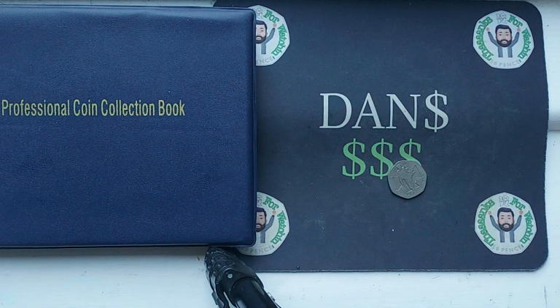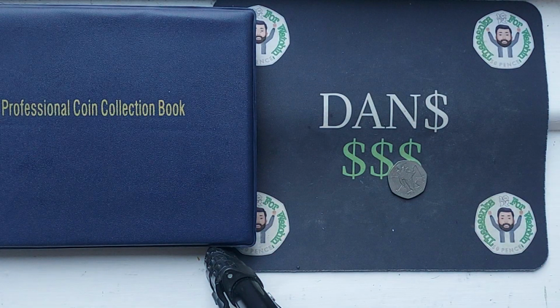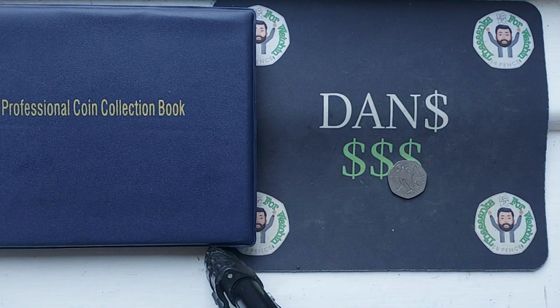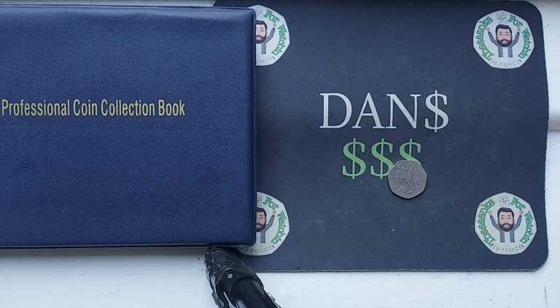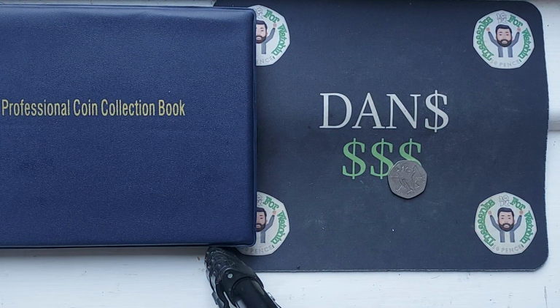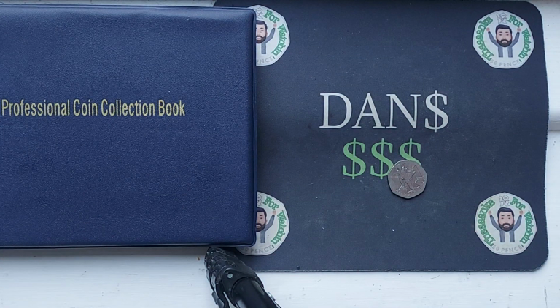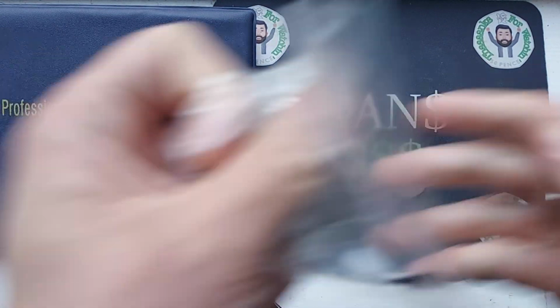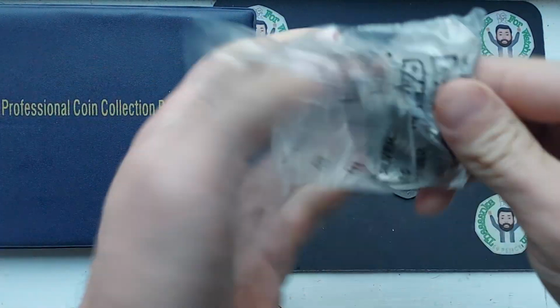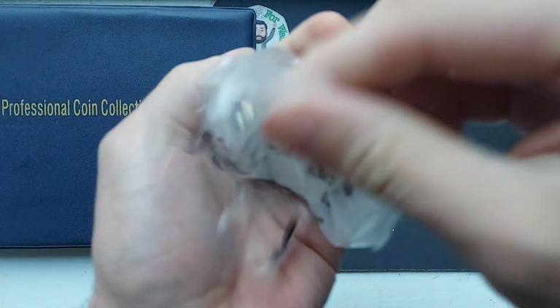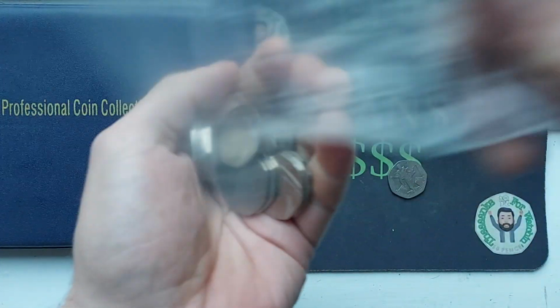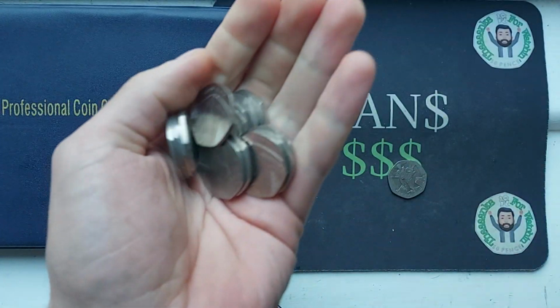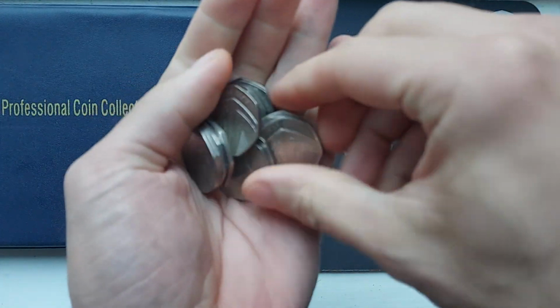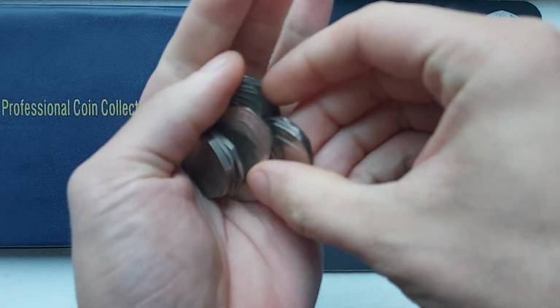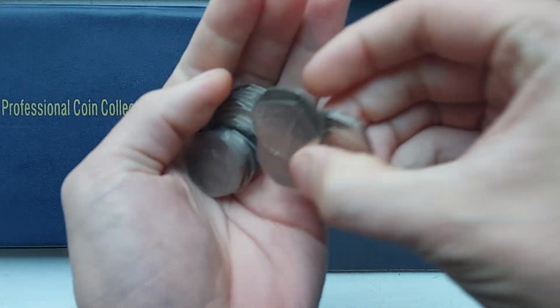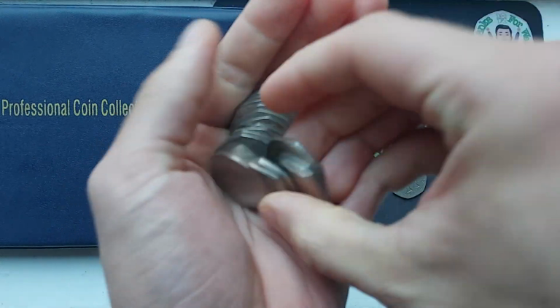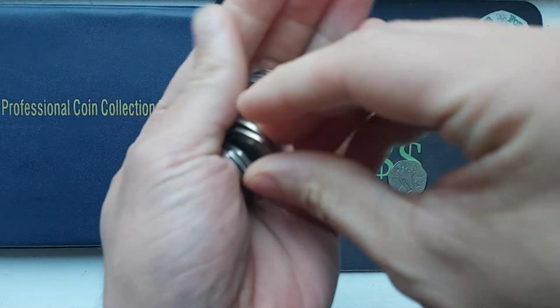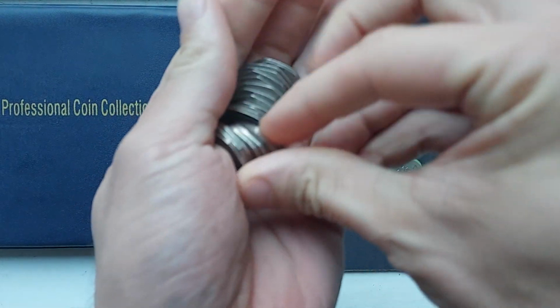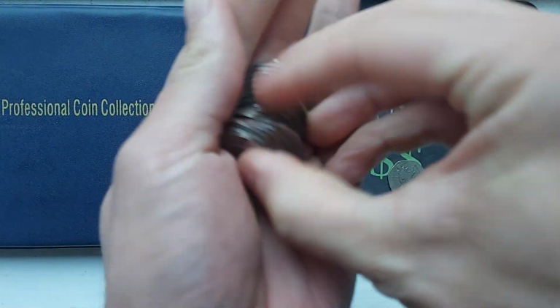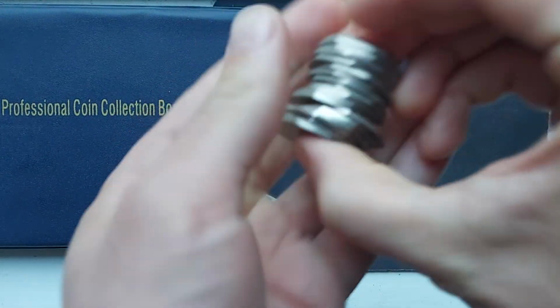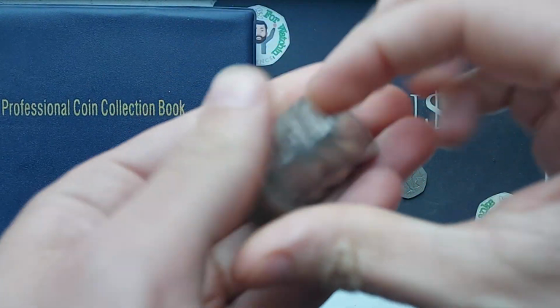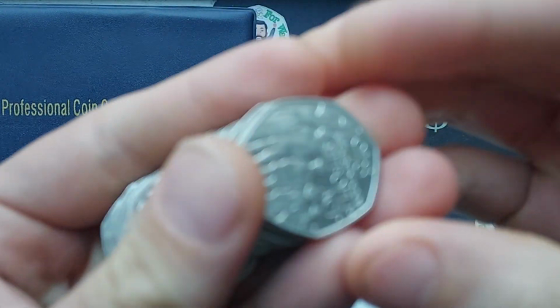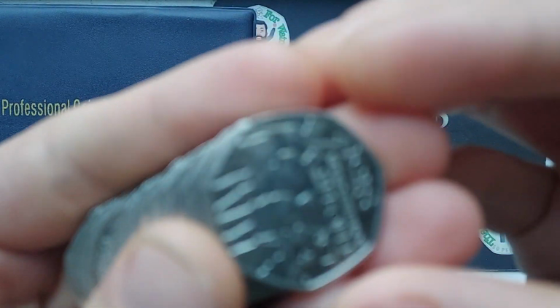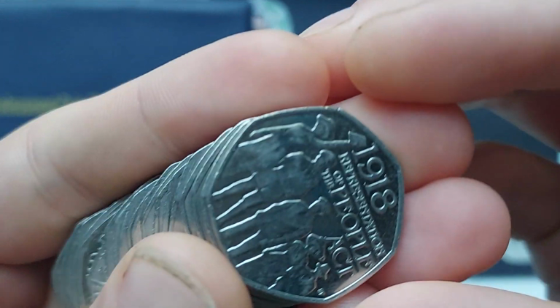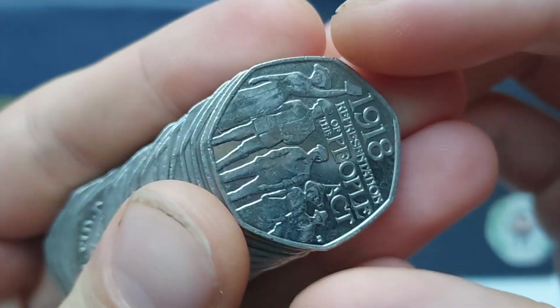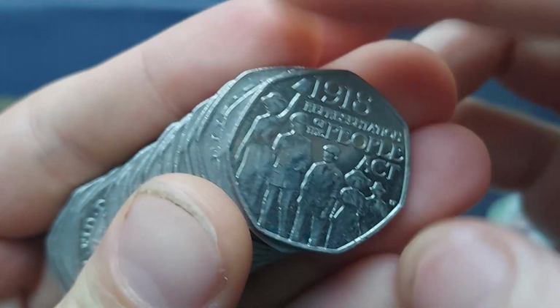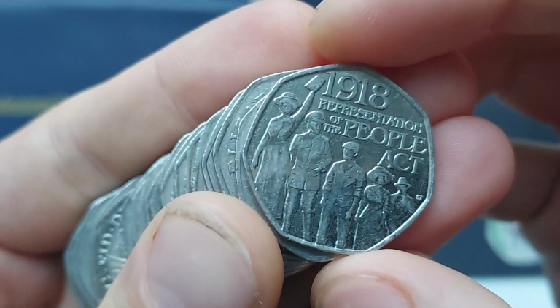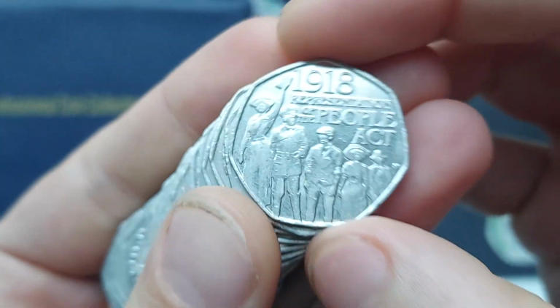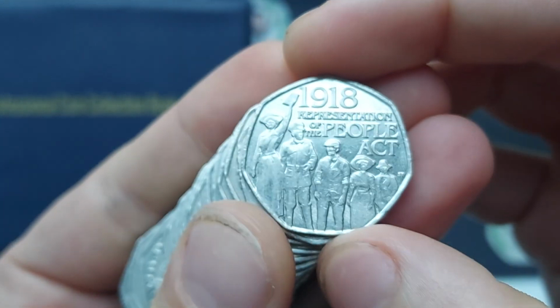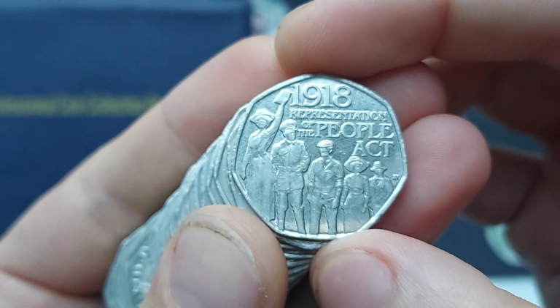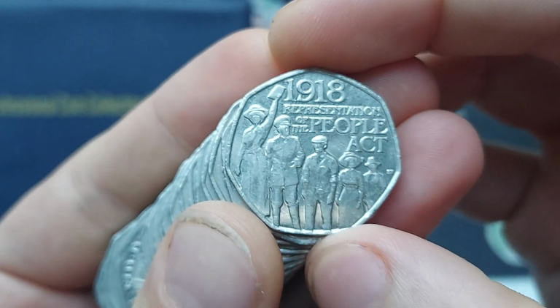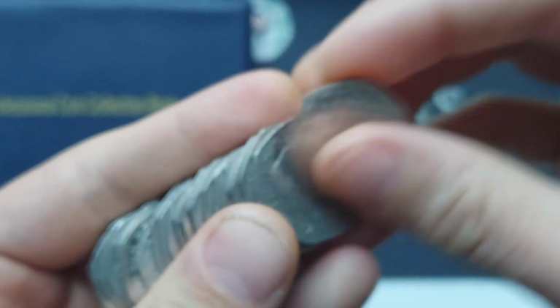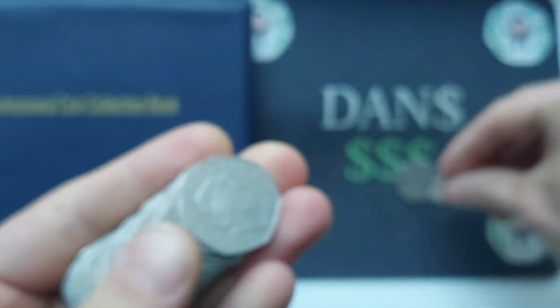Martin Dack picked up the infamous 2009 Kew Gardens. They're still out there, so the hunts are on. Let's see who is next to find one.